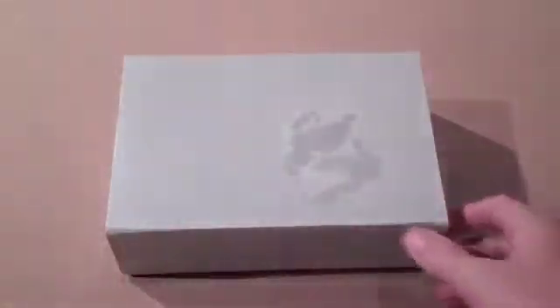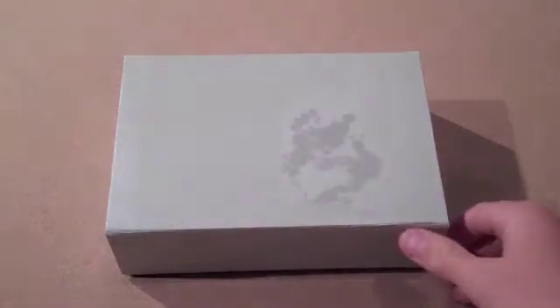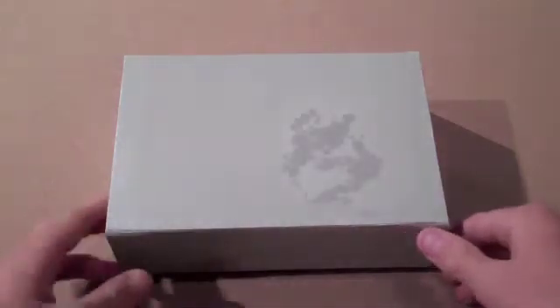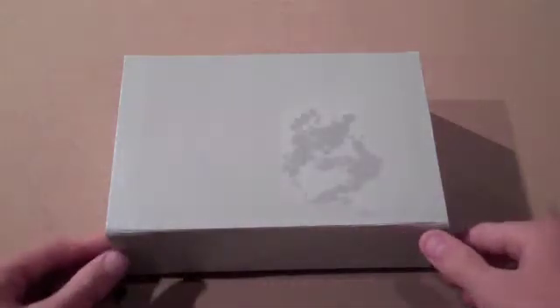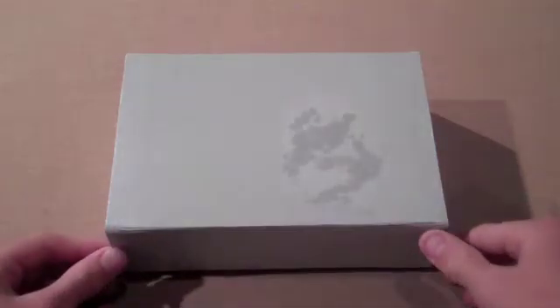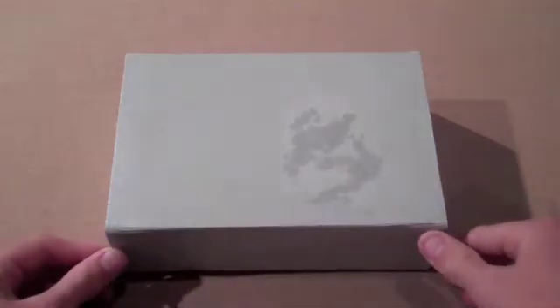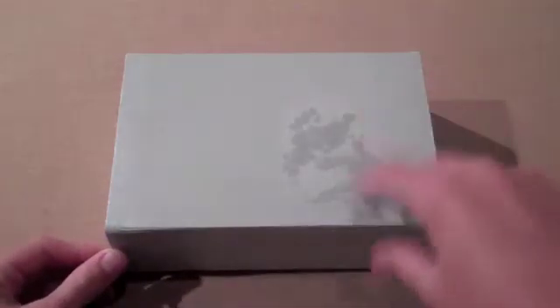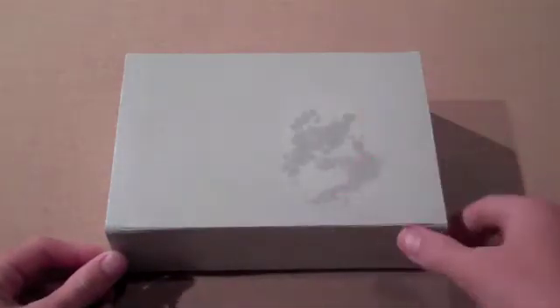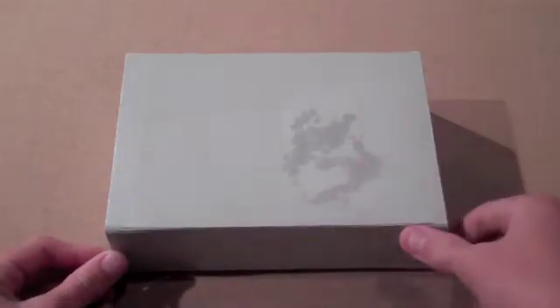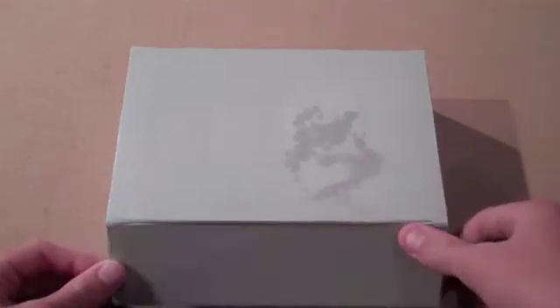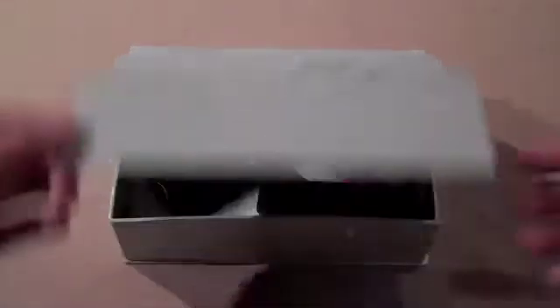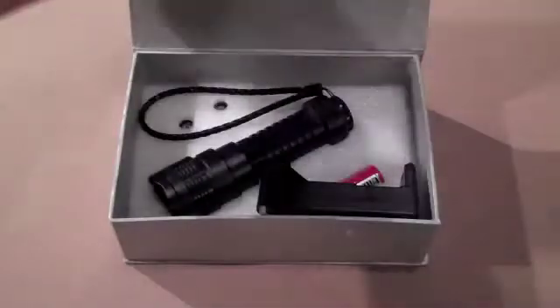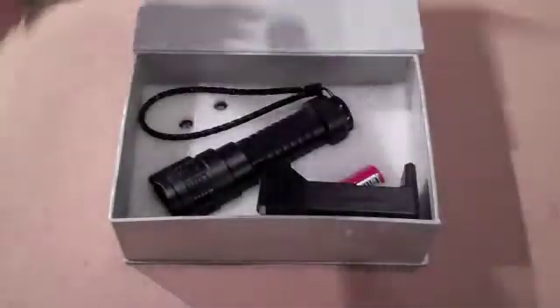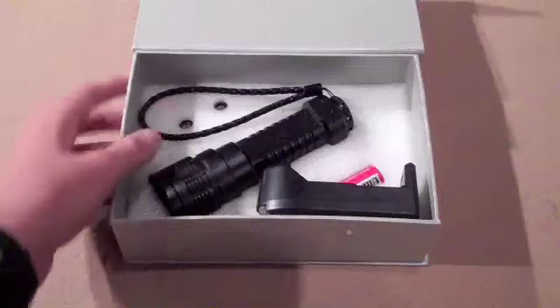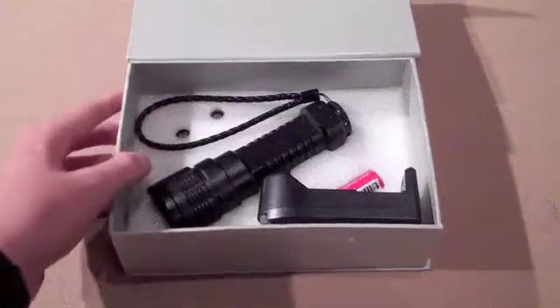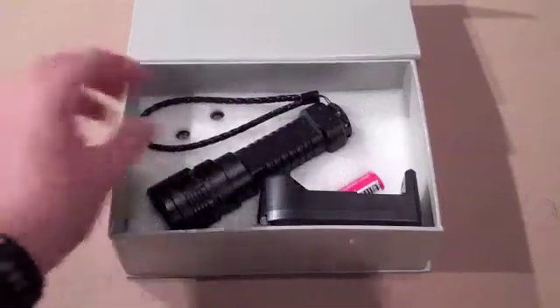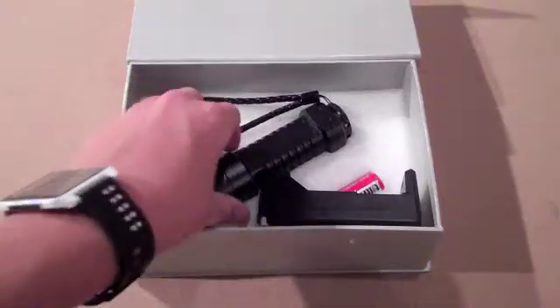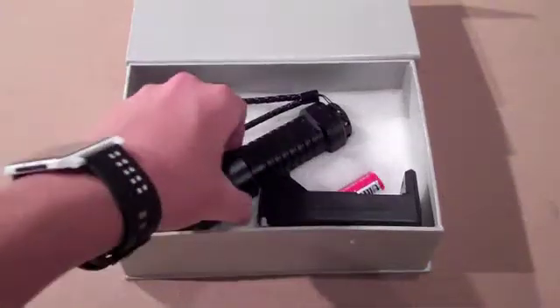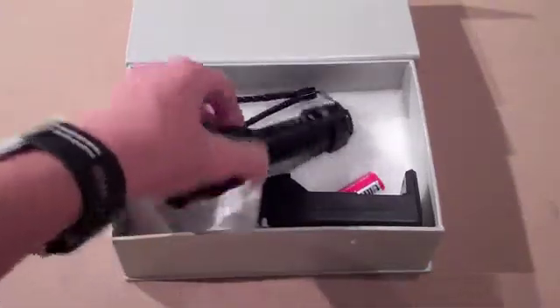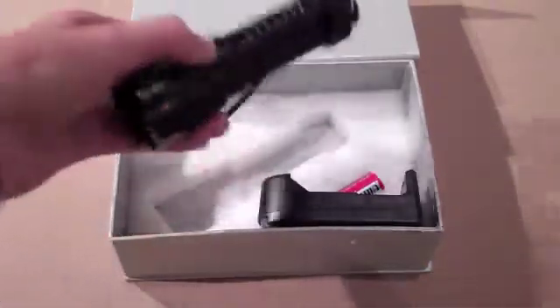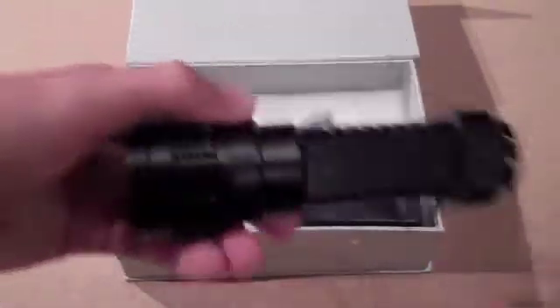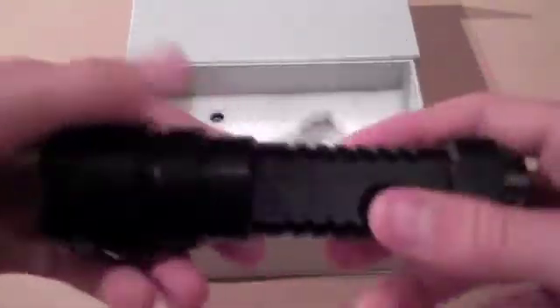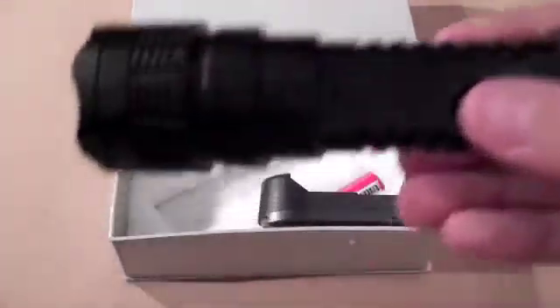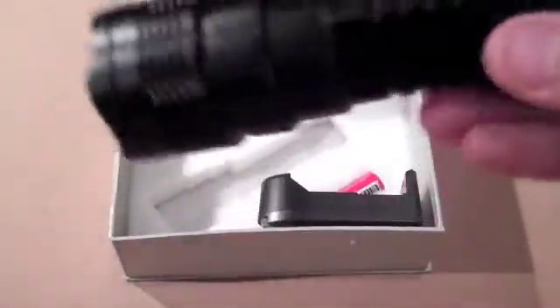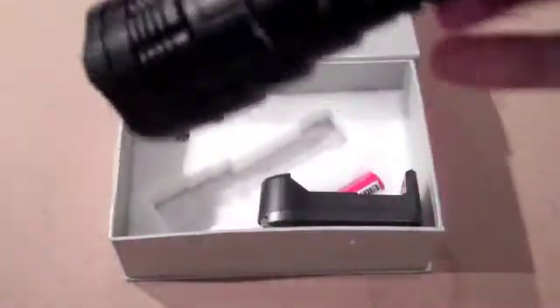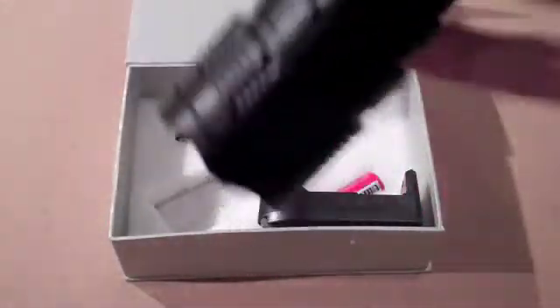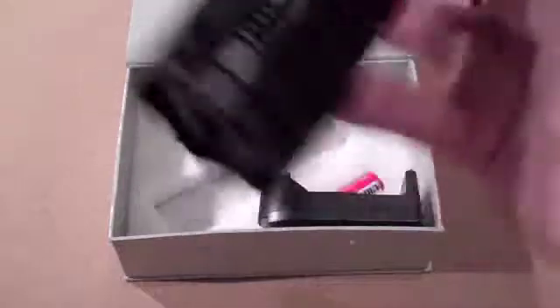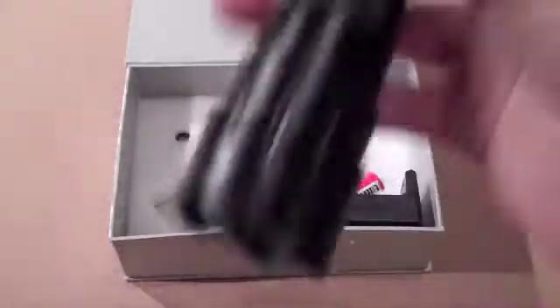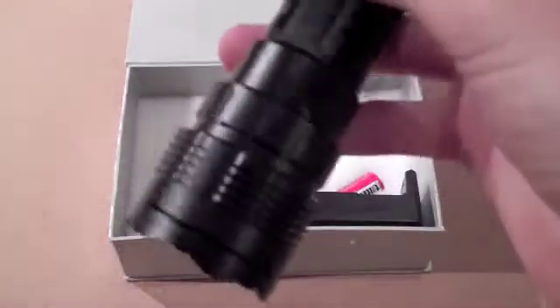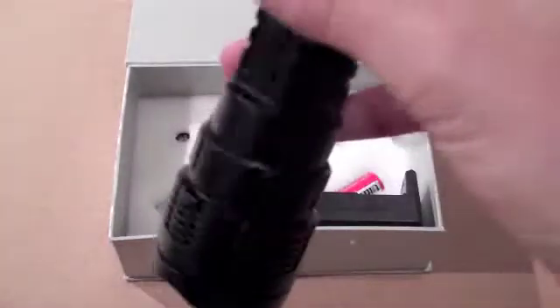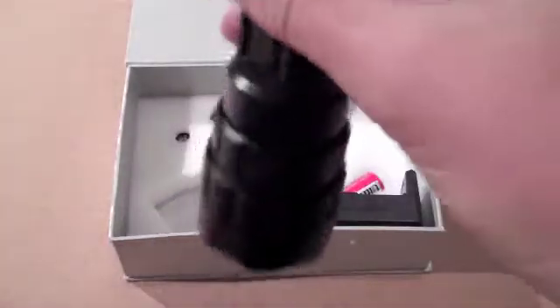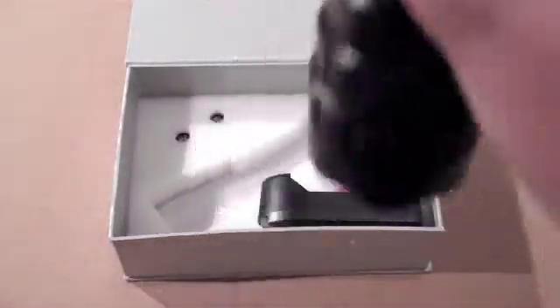And this is the box. It has a little stain on it there. This is the laser itself. It's very sturdy, pretty big and heavy.